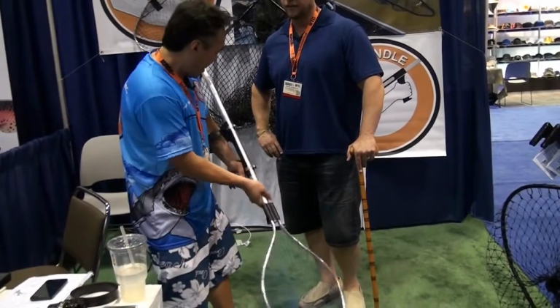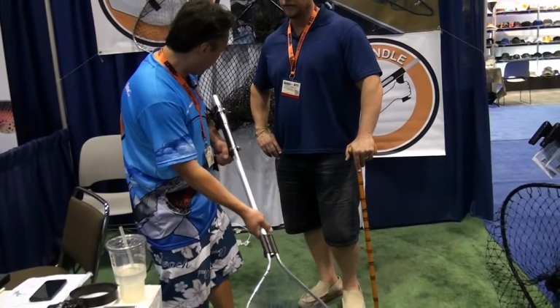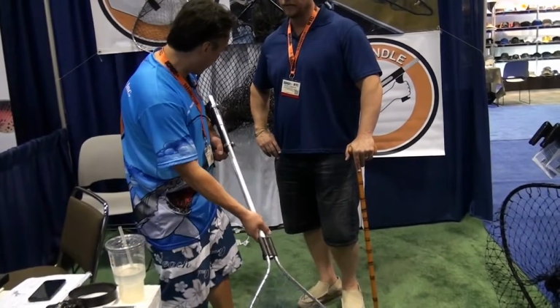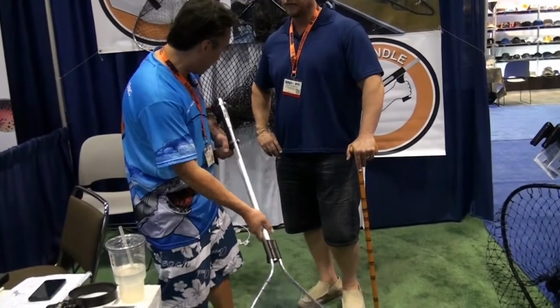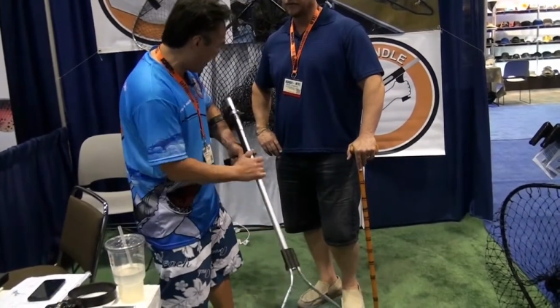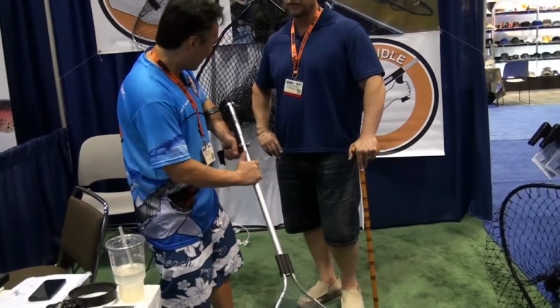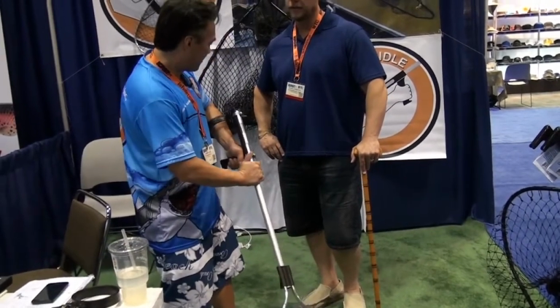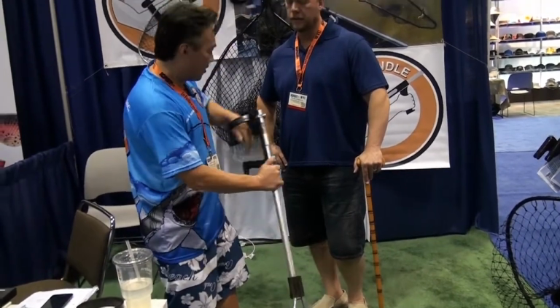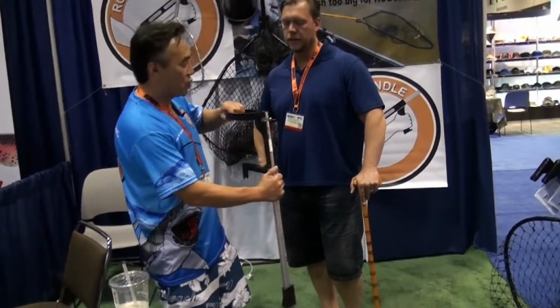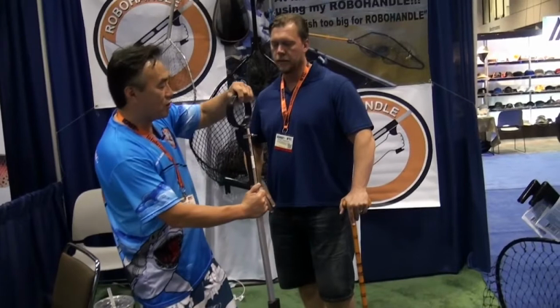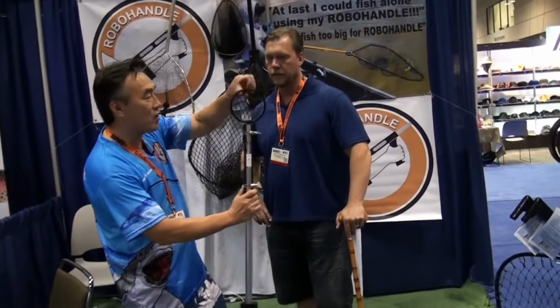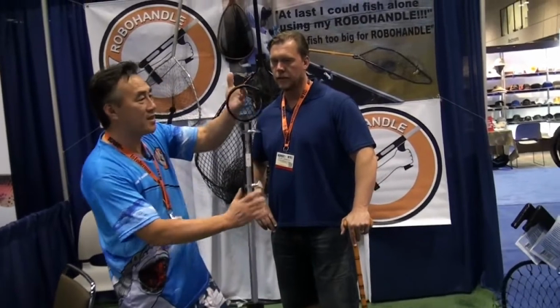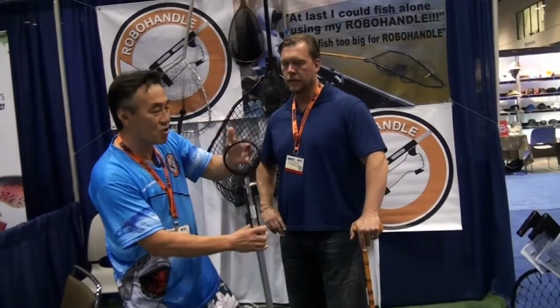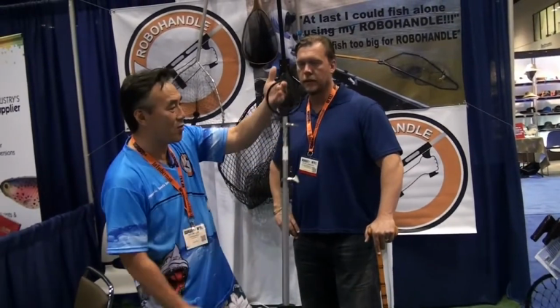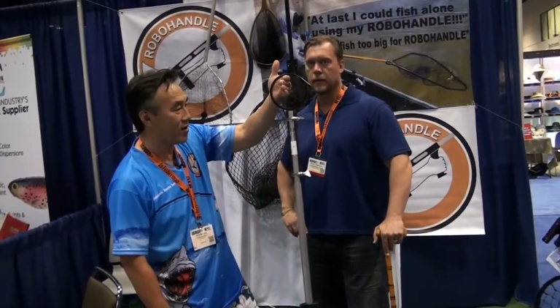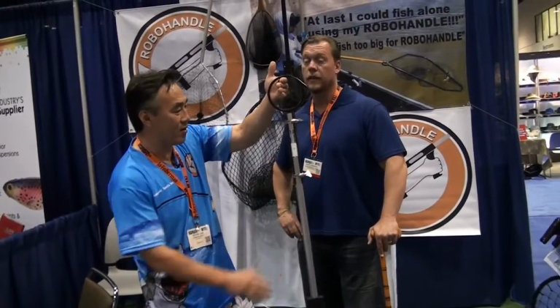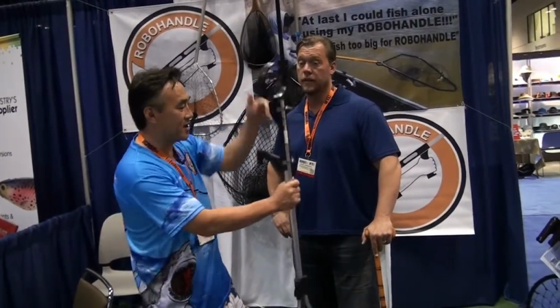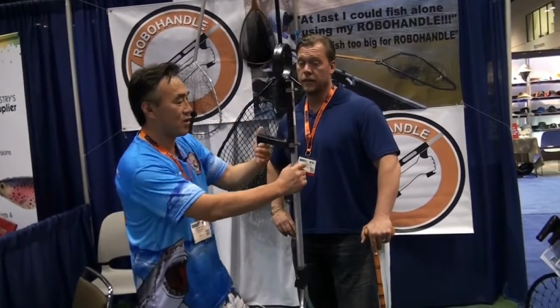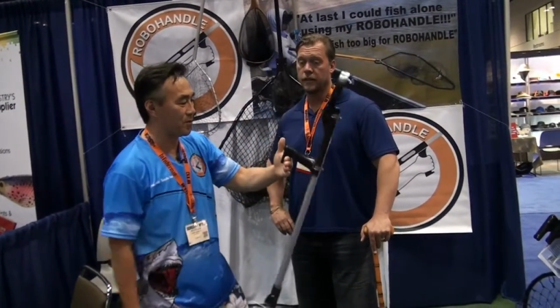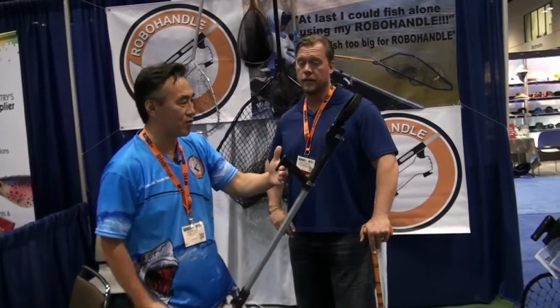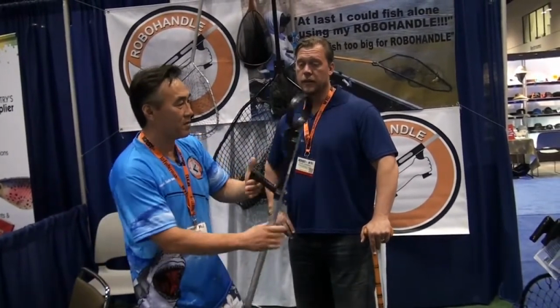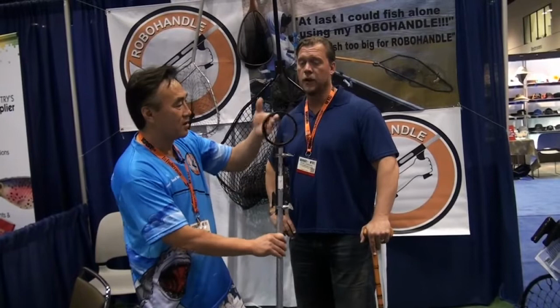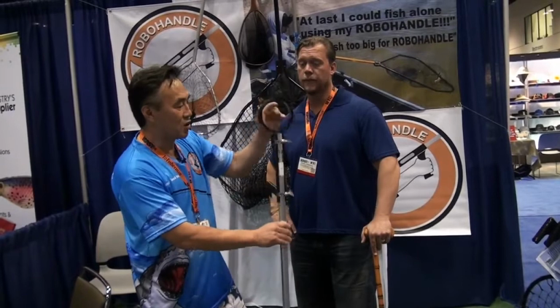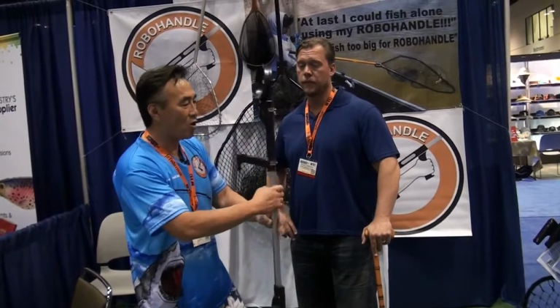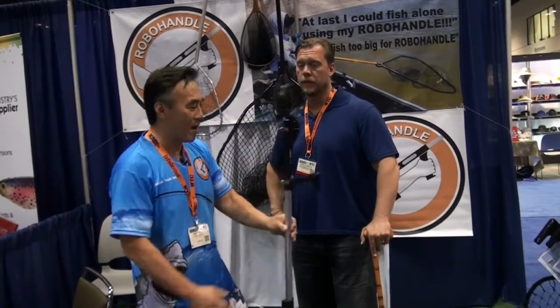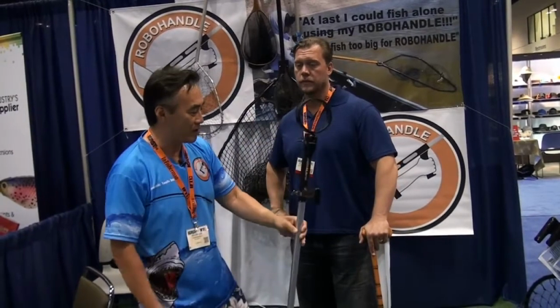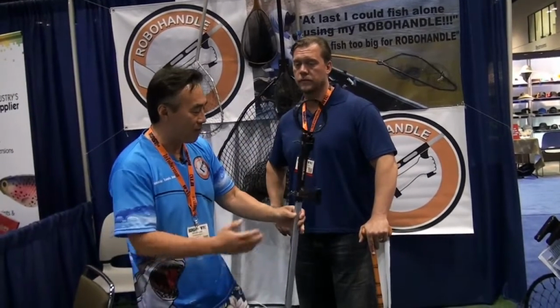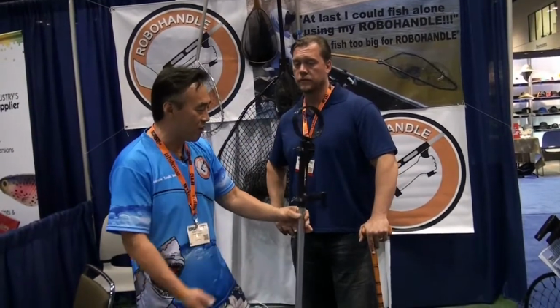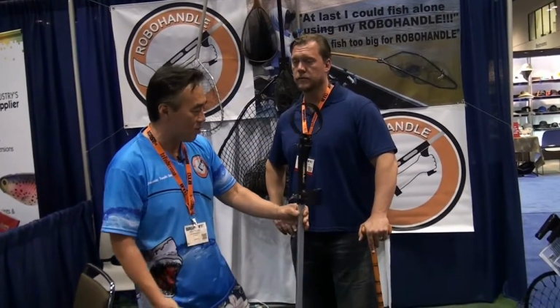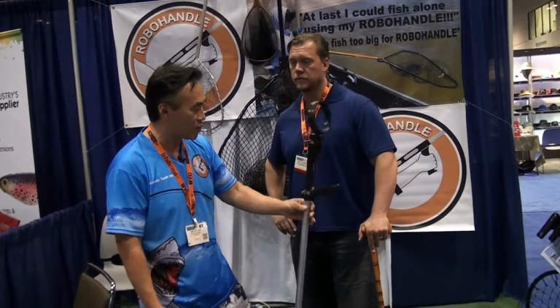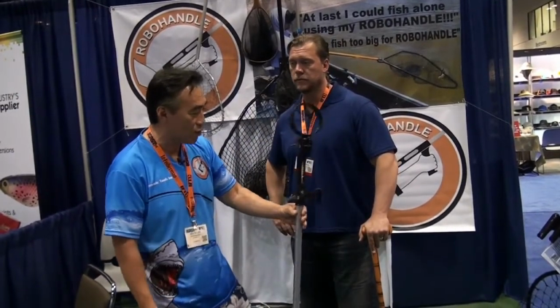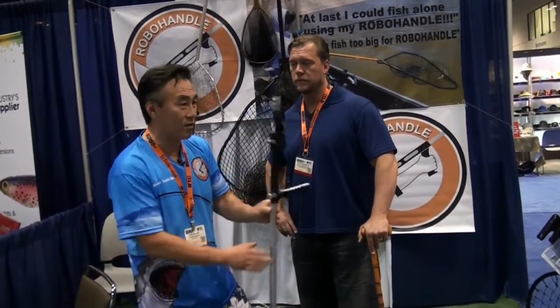And also this crazy ring turns so you could hang this thing just about anywhere — here like this, or here in the pistol grip. Wow, it's all the way around. It's a very multifunctional, multi-useful tool handle.